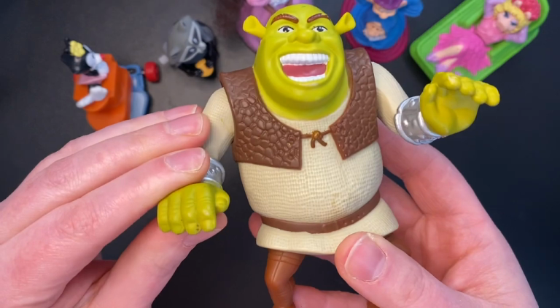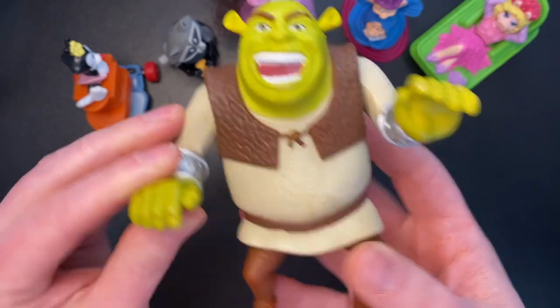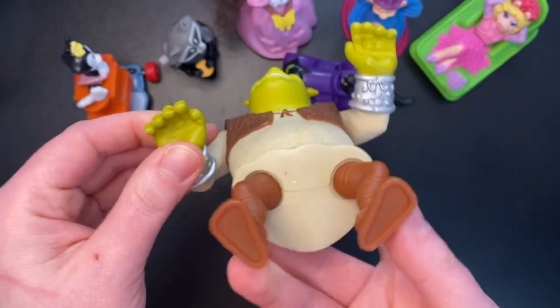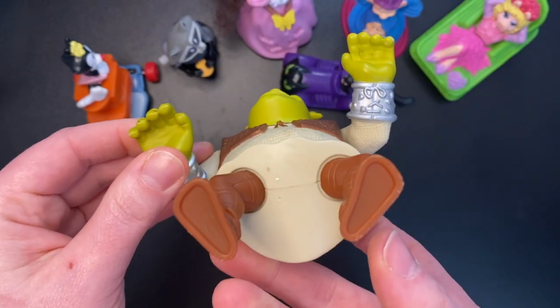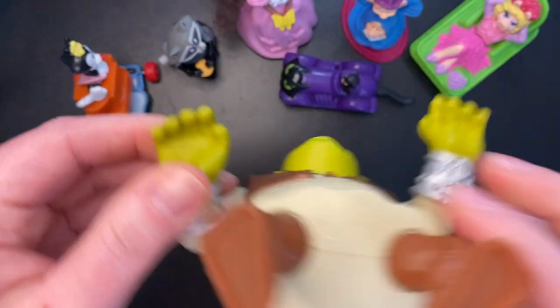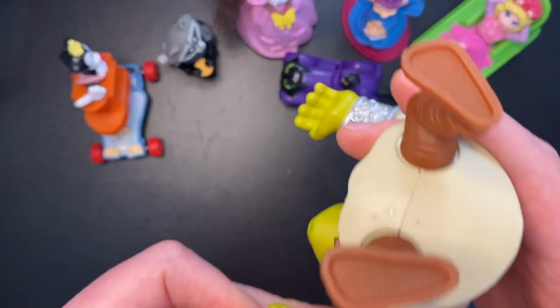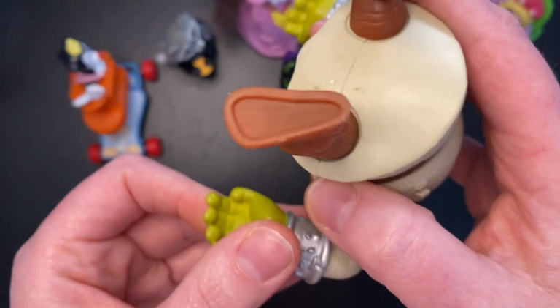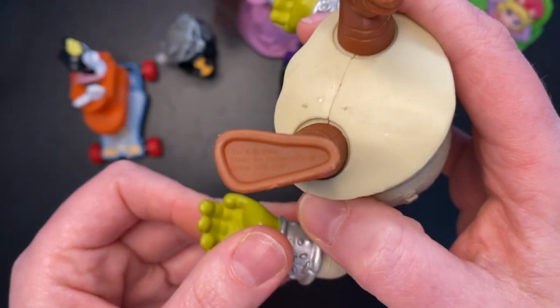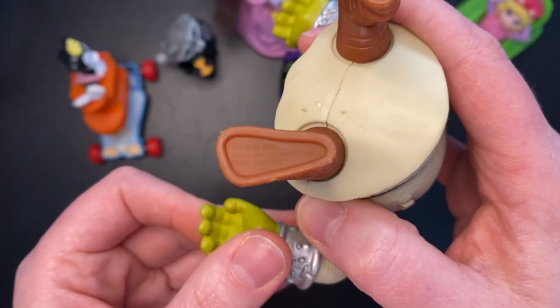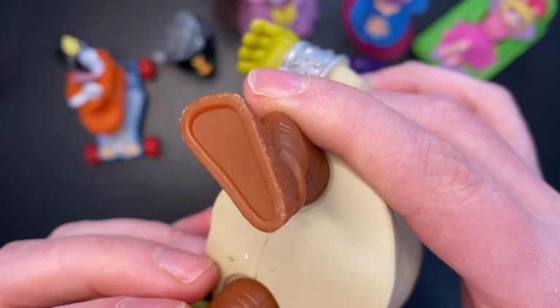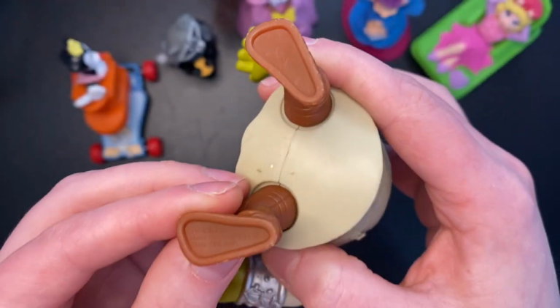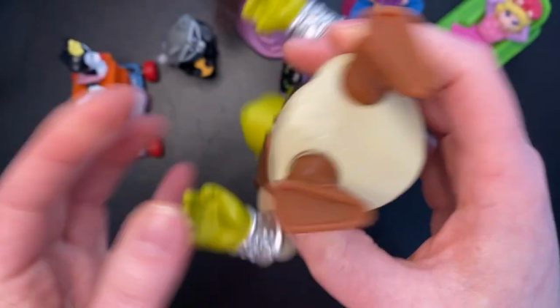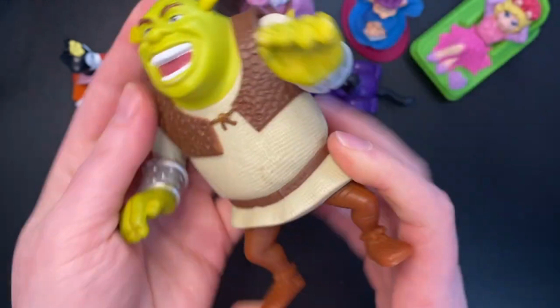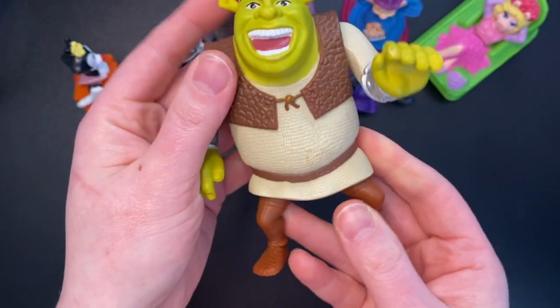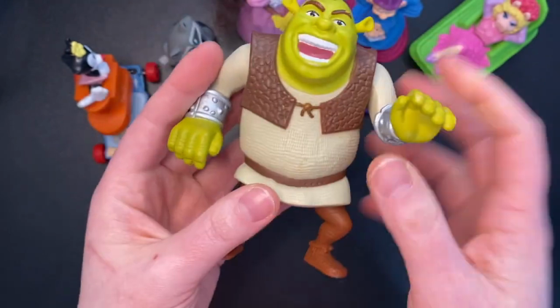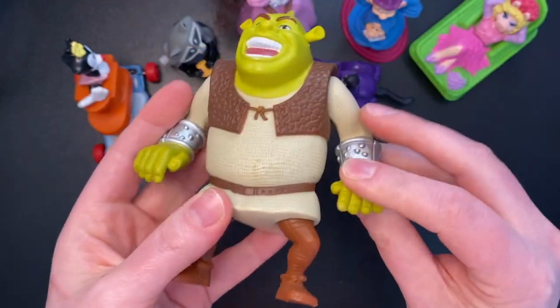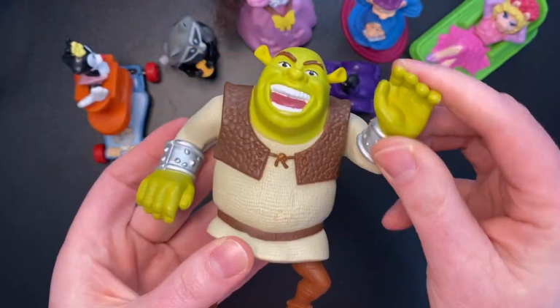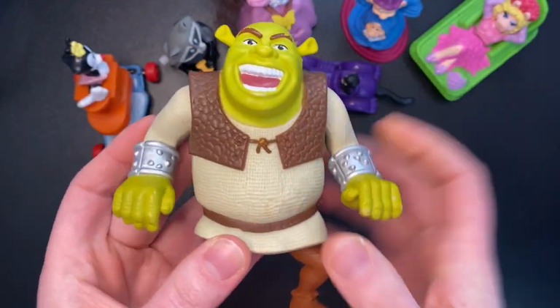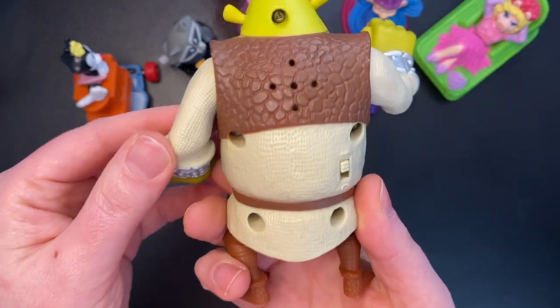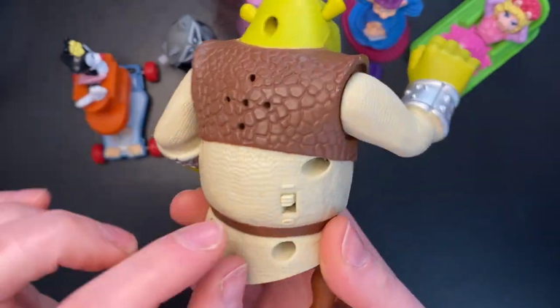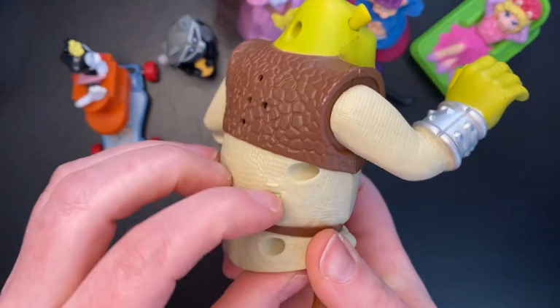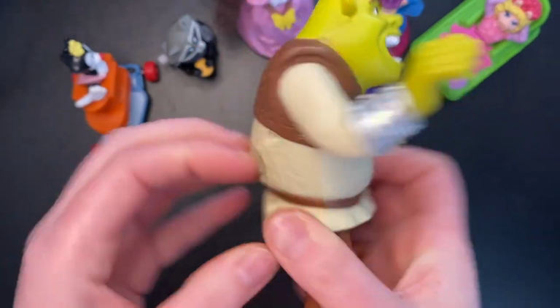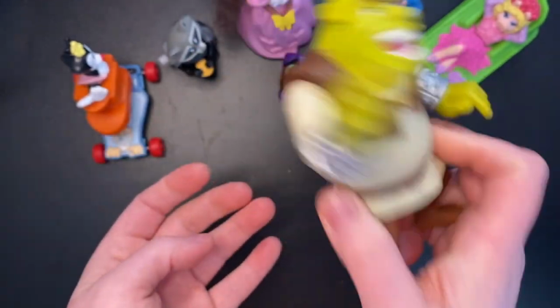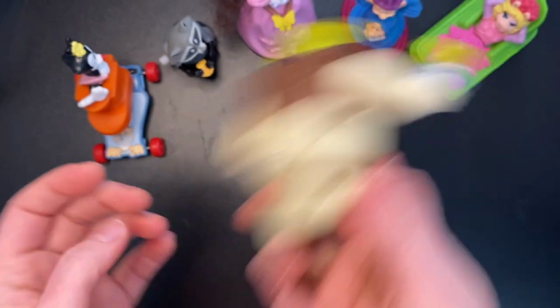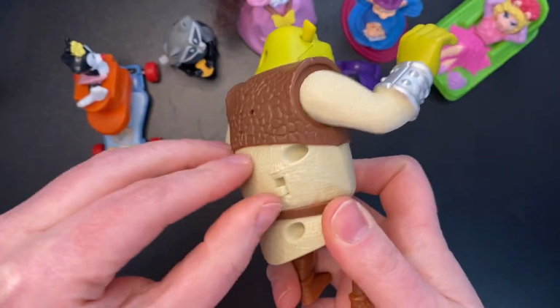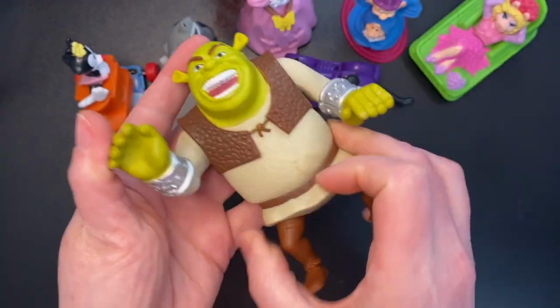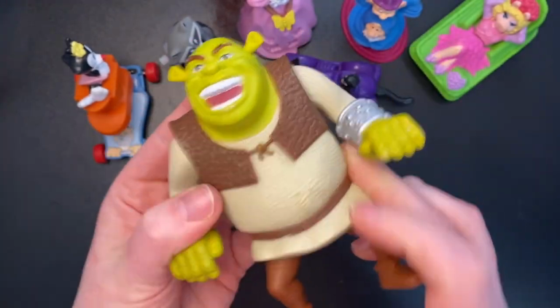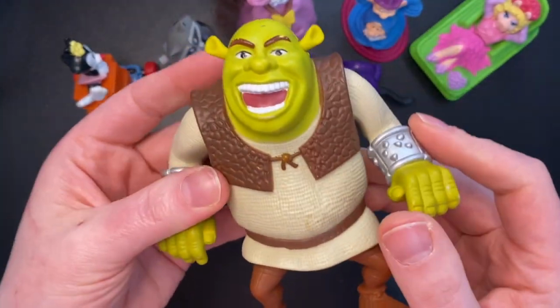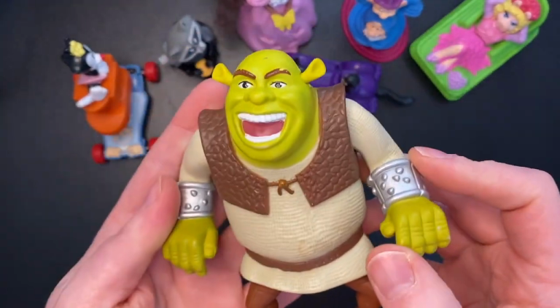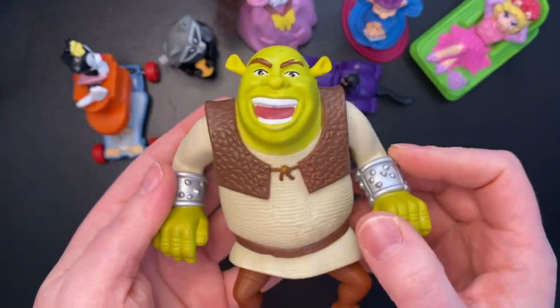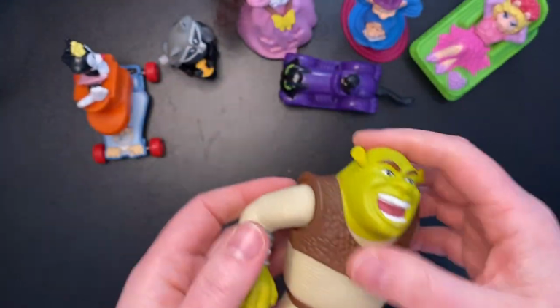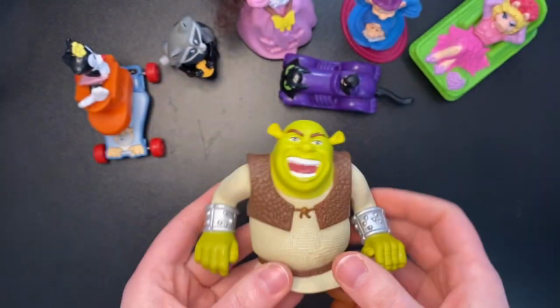Big old Shrek. Let's see what does it say — McDonald's 2010. There he is. Oh, he makes noise — or did. I'm sure his batteries have been dead for a while now.